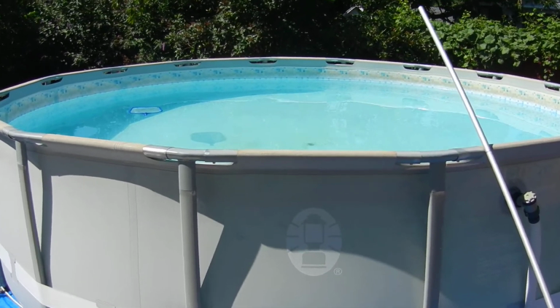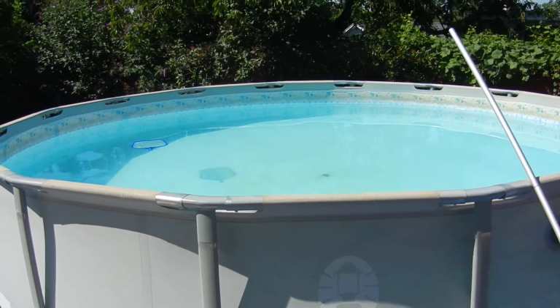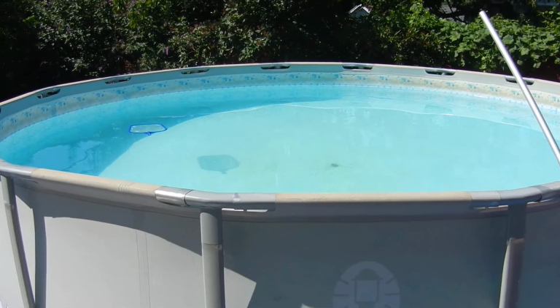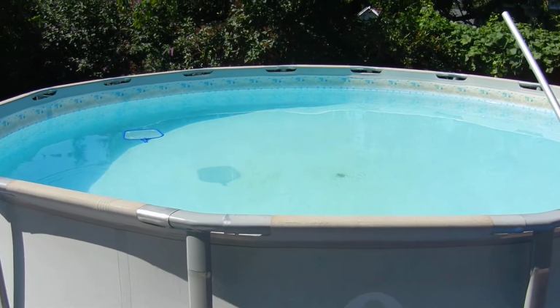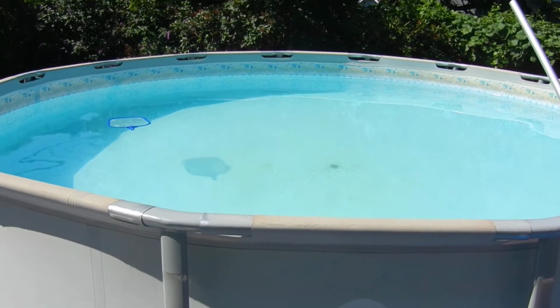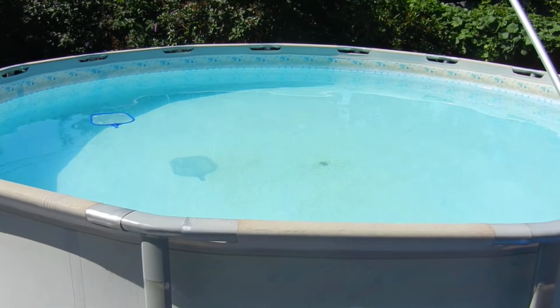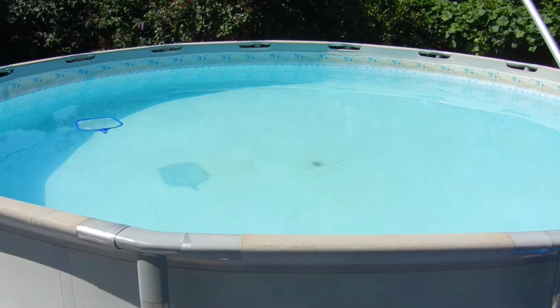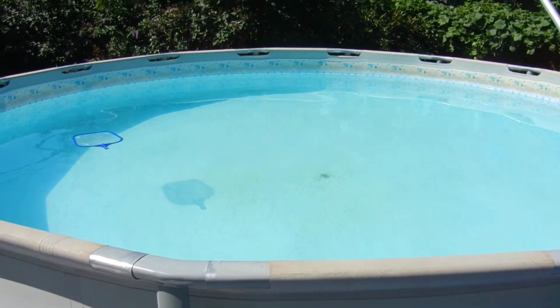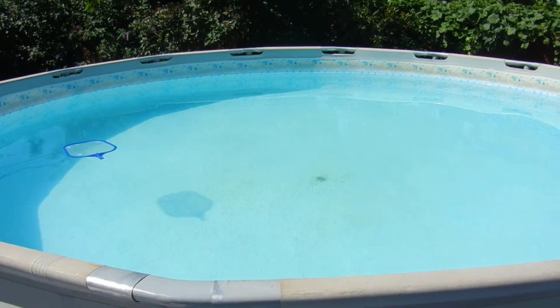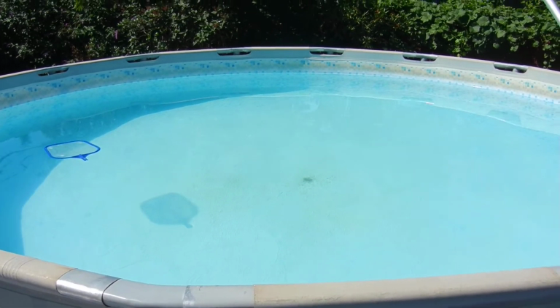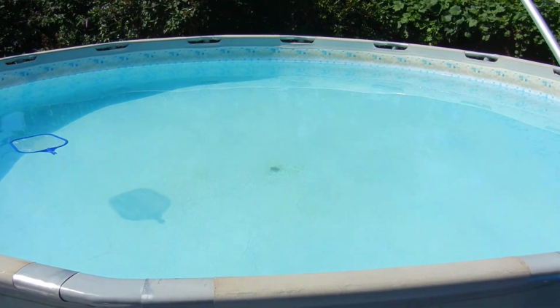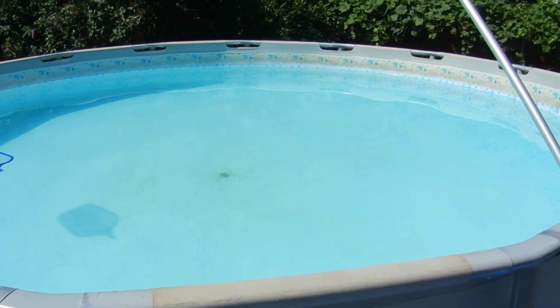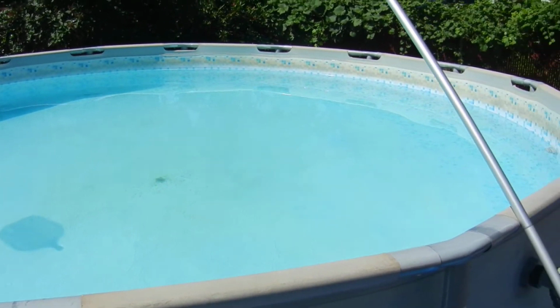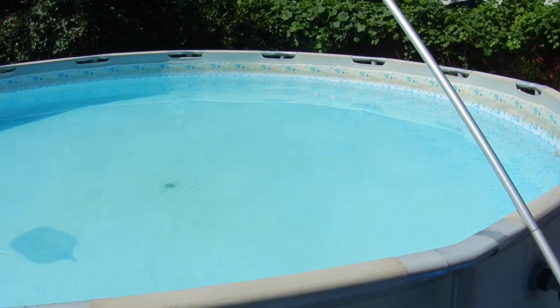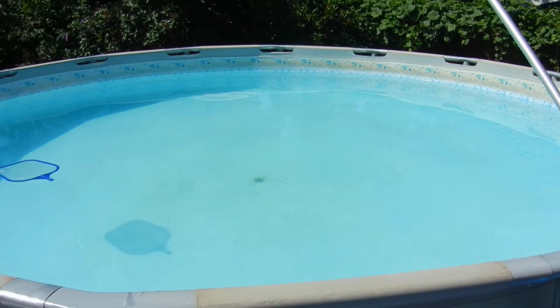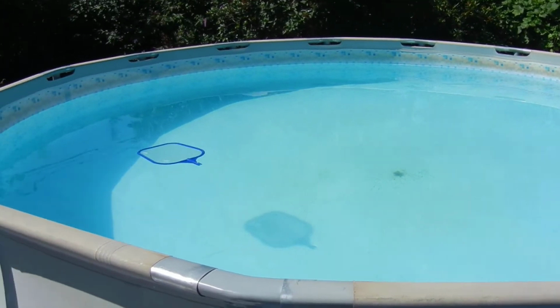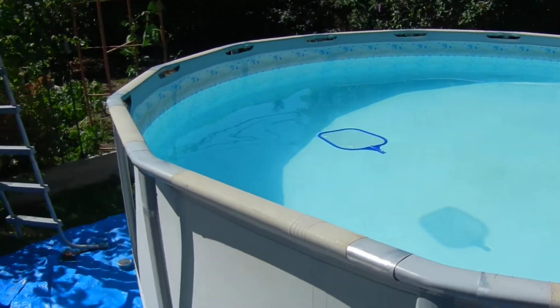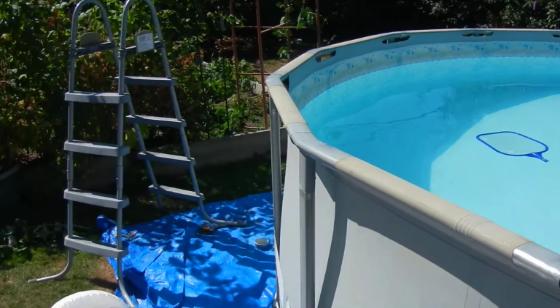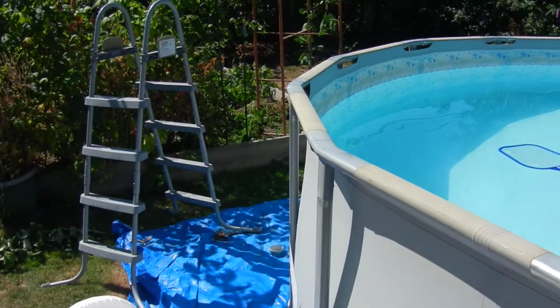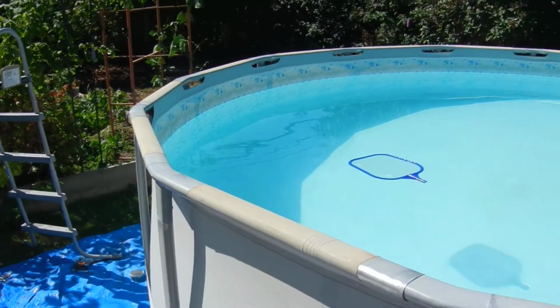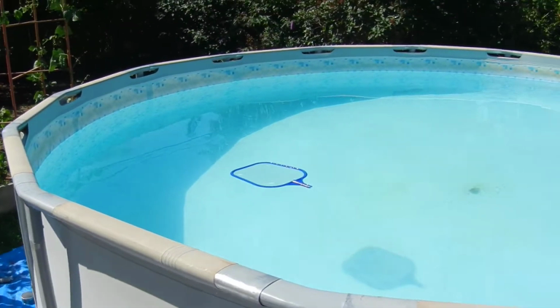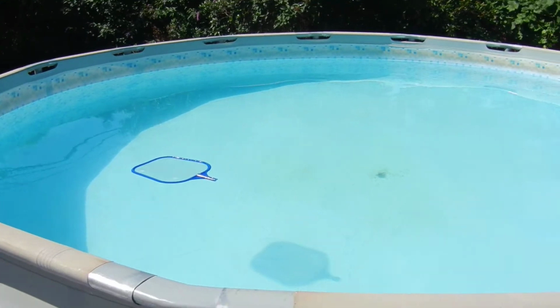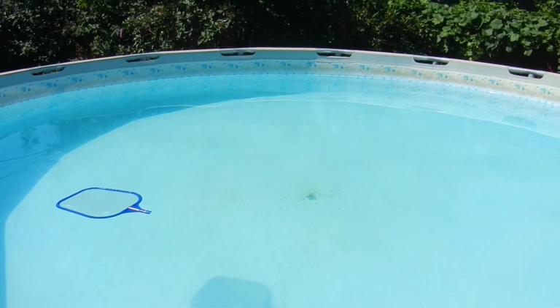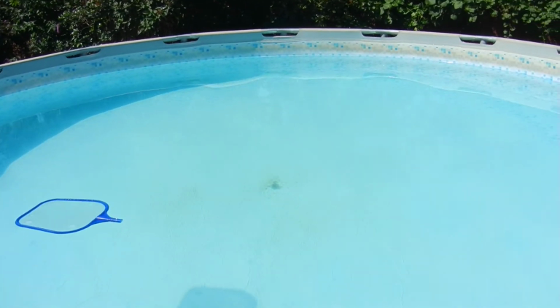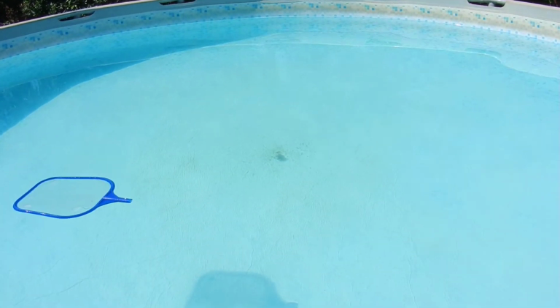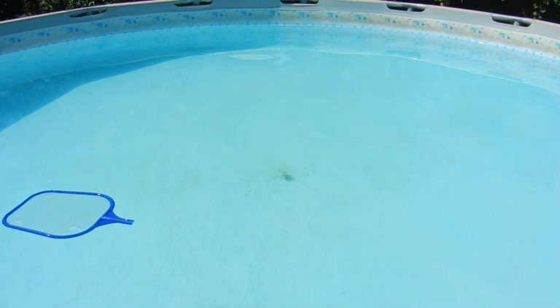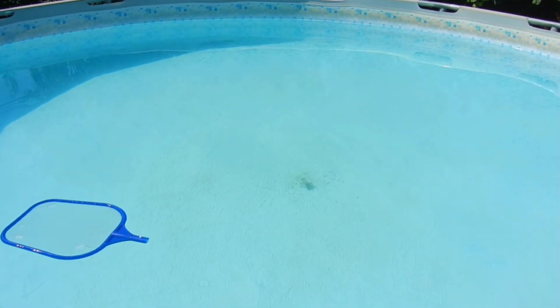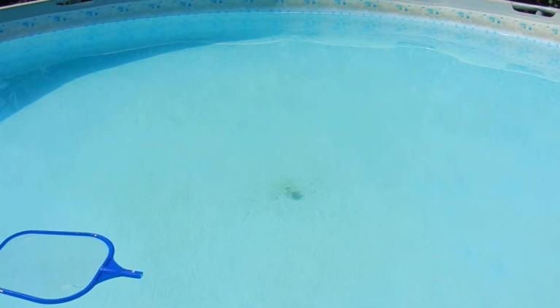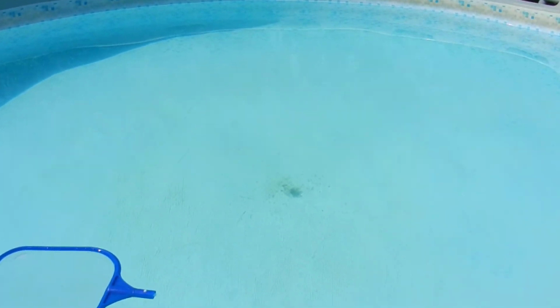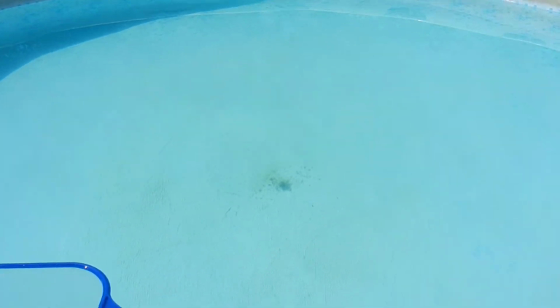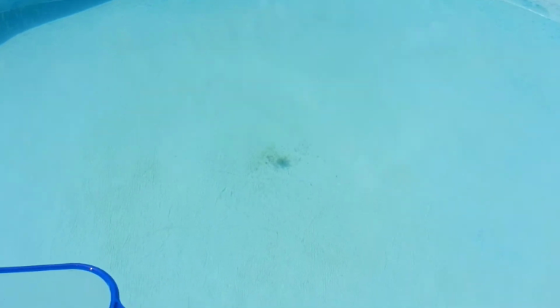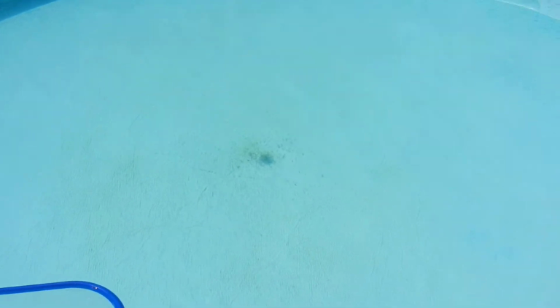You can see the skimmer kind of floating around in a circle. So you get a good whirlpool going — it doesn't have to be crazy — and you remove the ladder because it creates turbulence, and you end up with a crud pile right in the center.